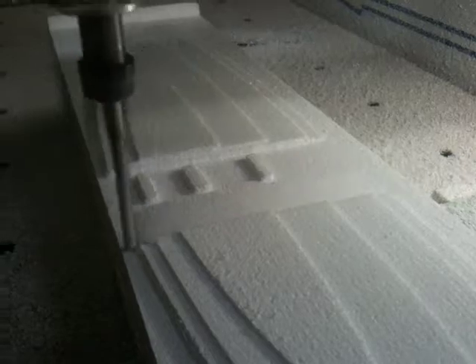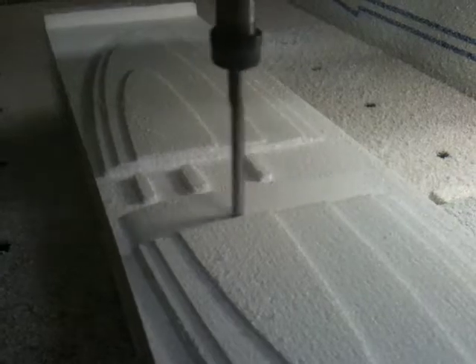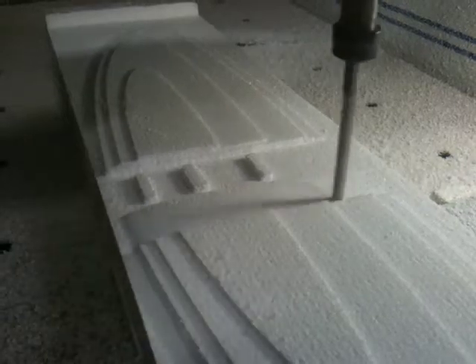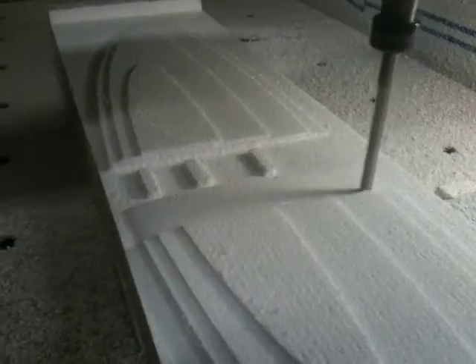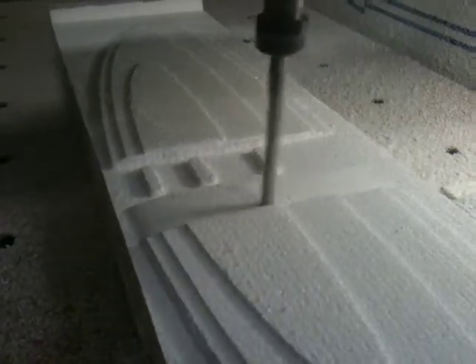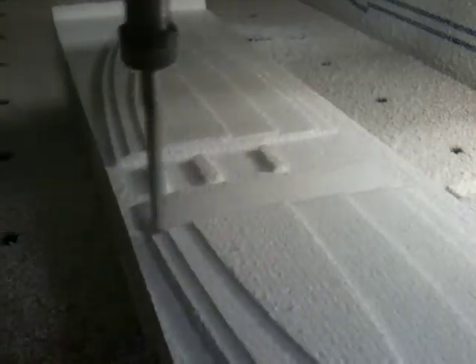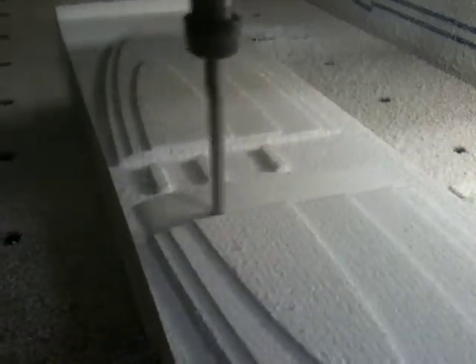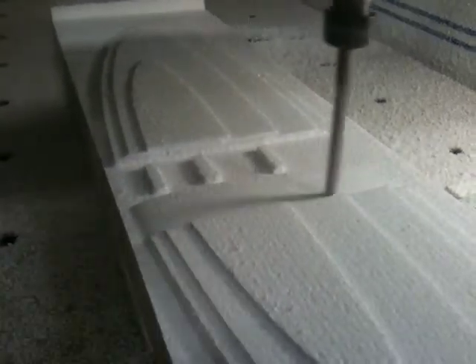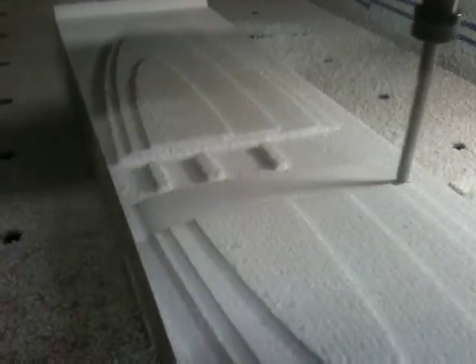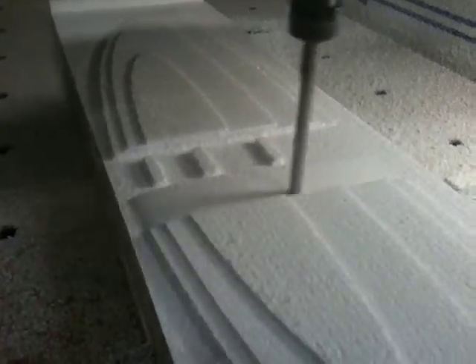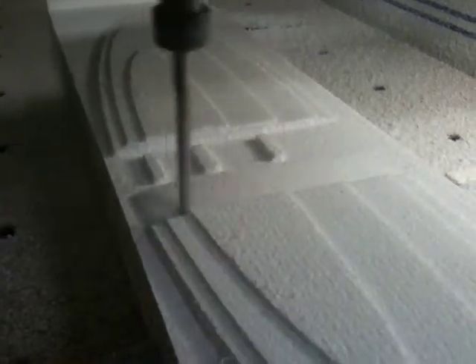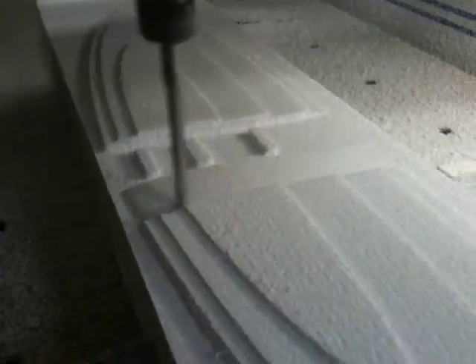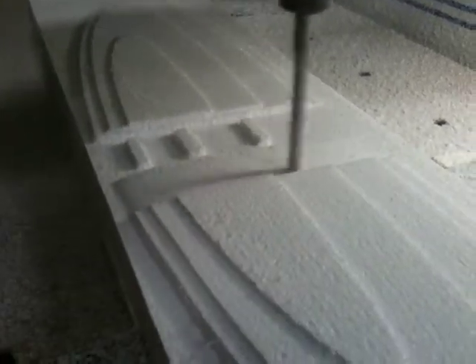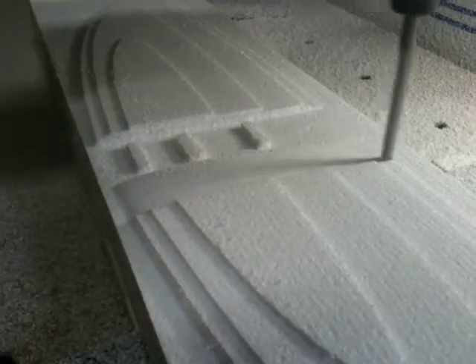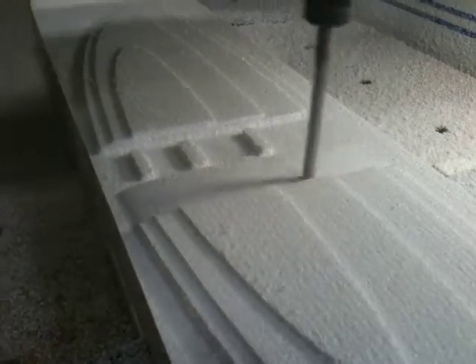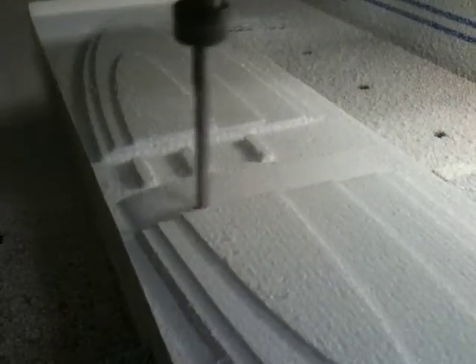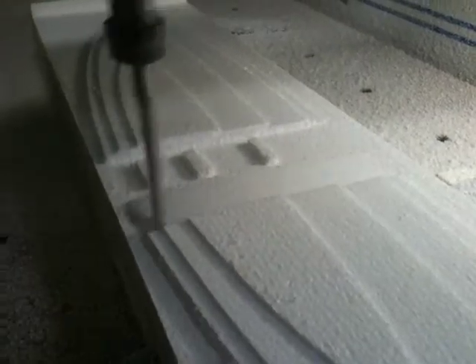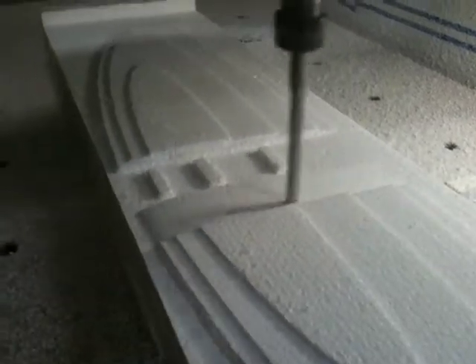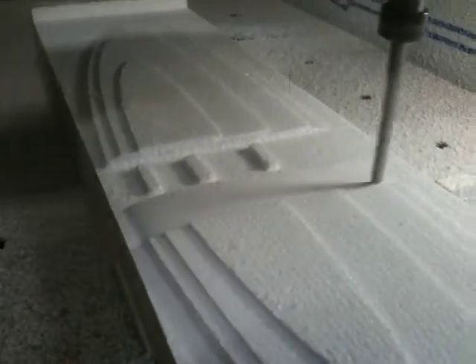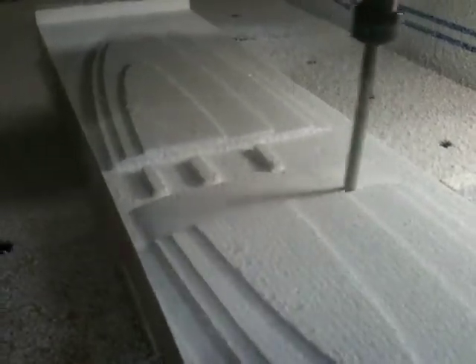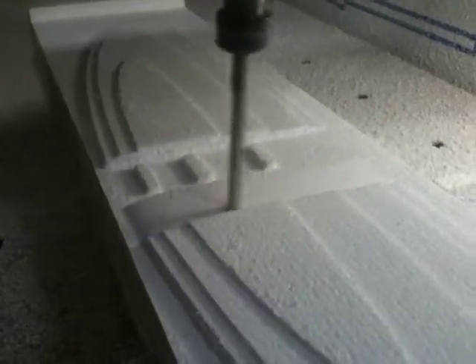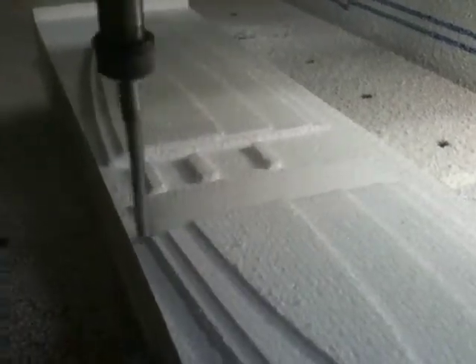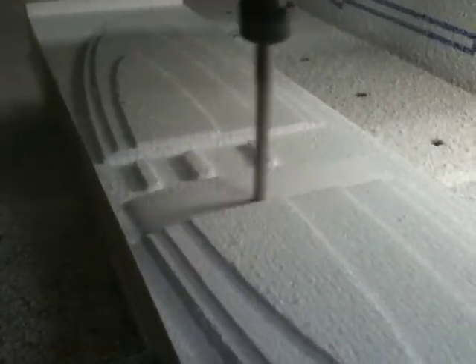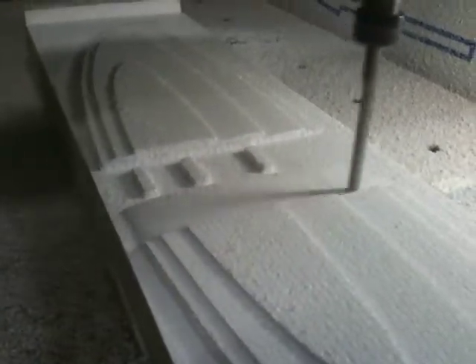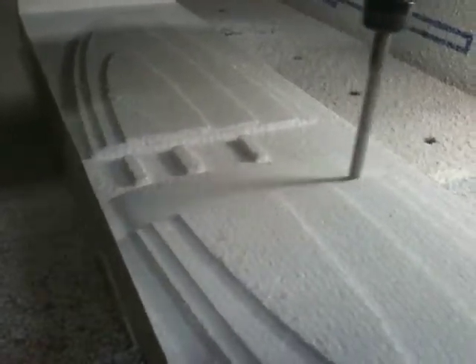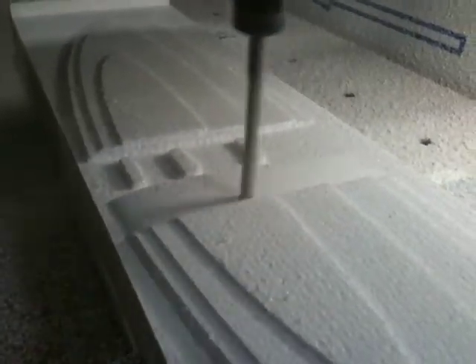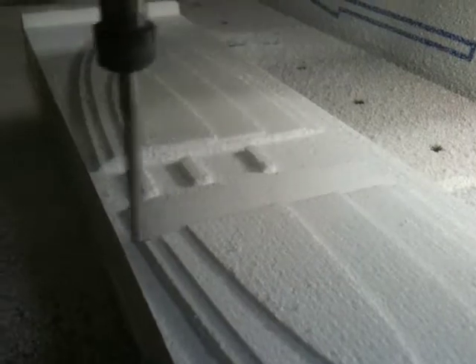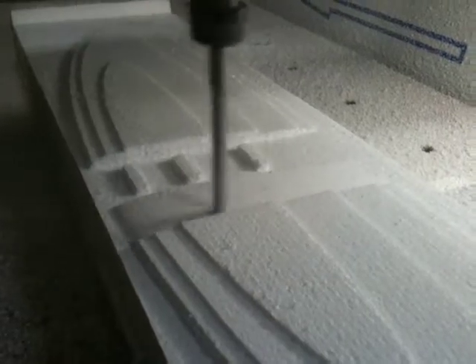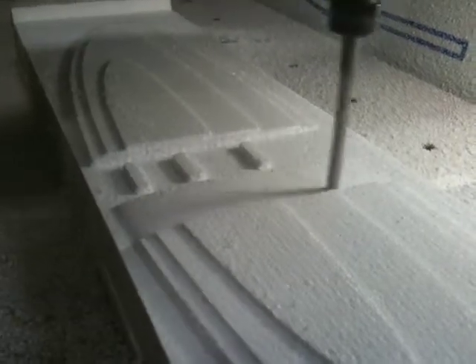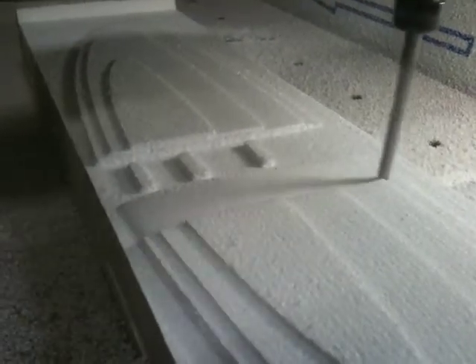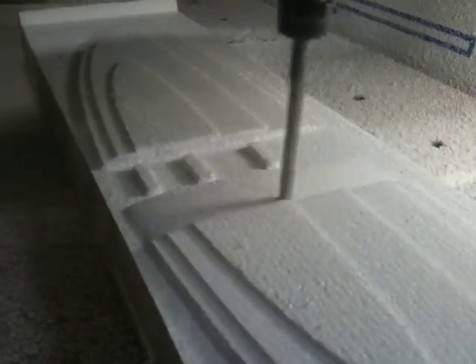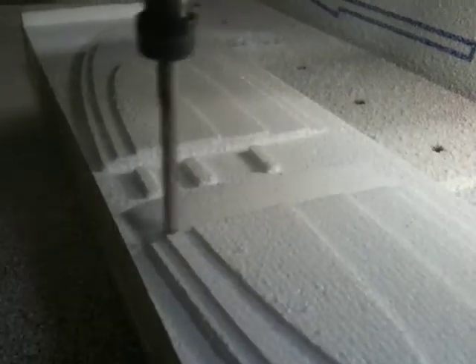Here we have Paul. He's busy CNCing an experimental plug into foam. We're checking out some new toolpath parameters for Mastercam X5 and it's looking good.